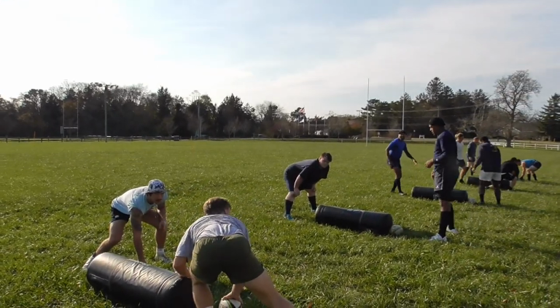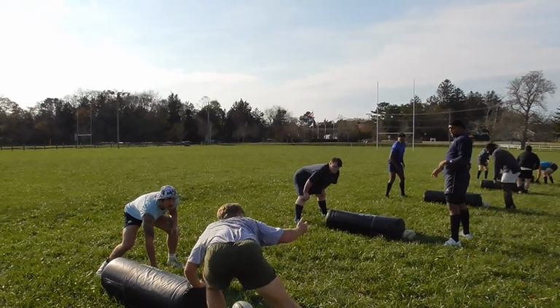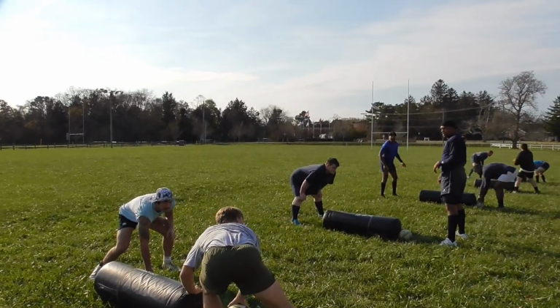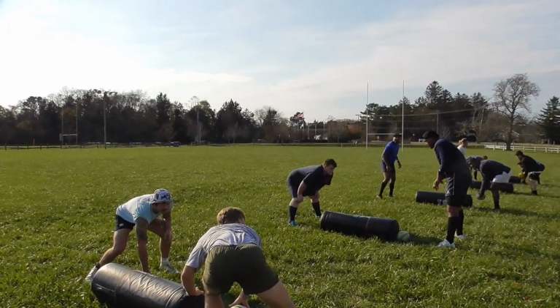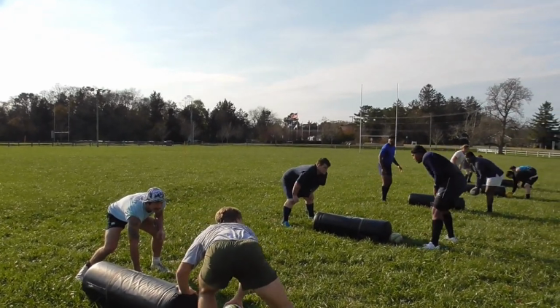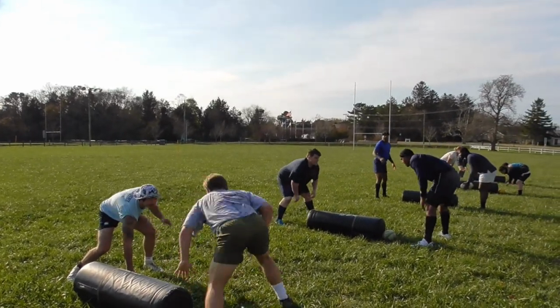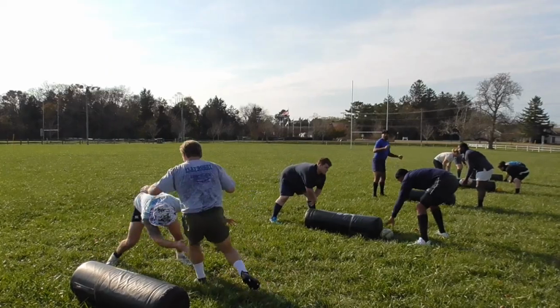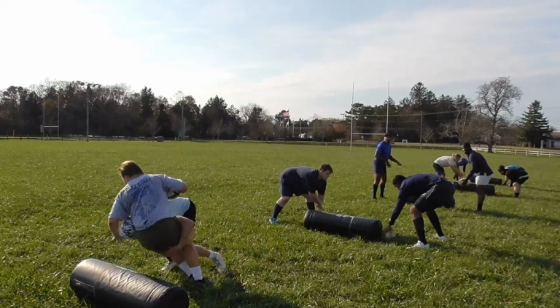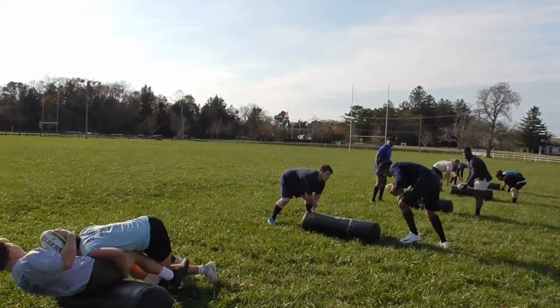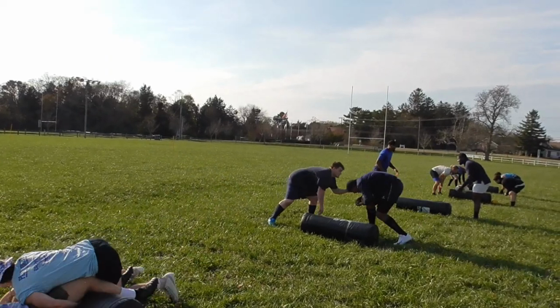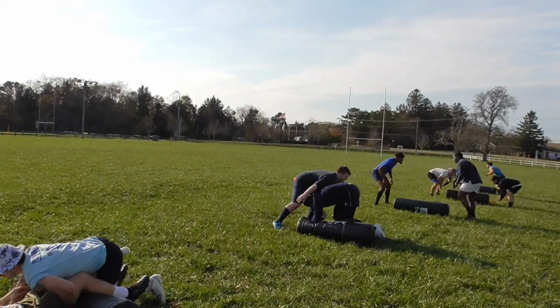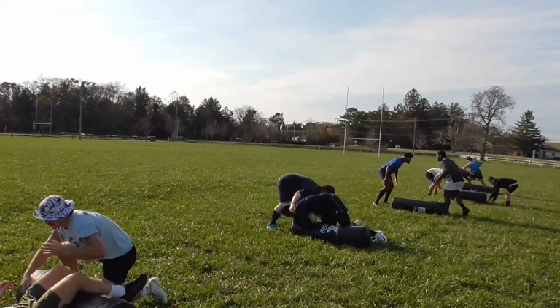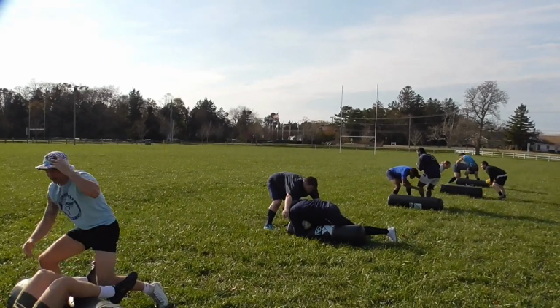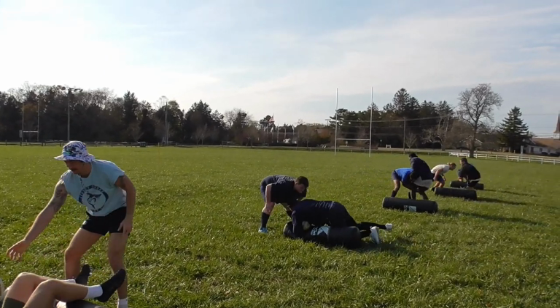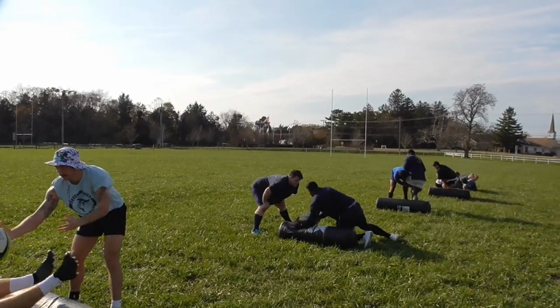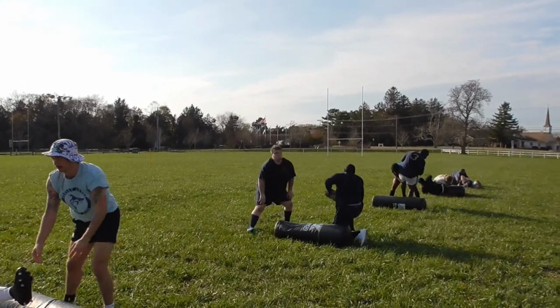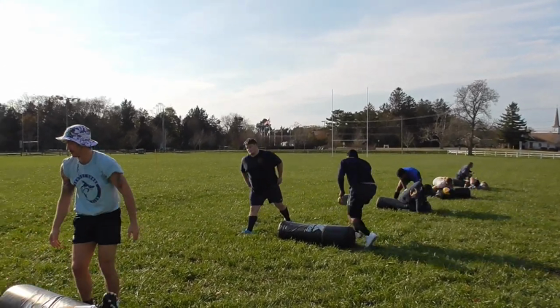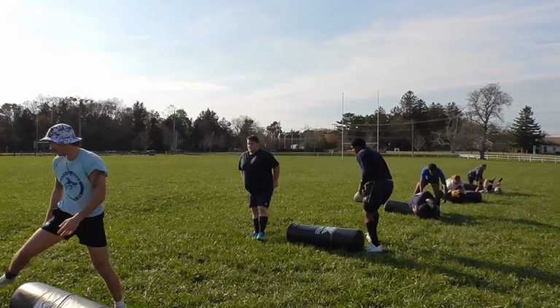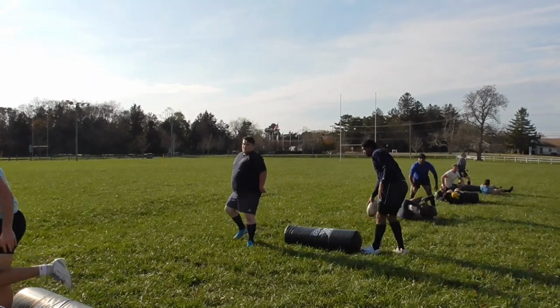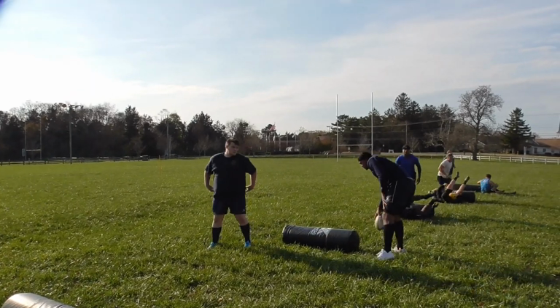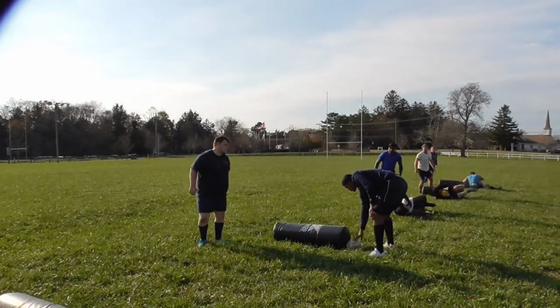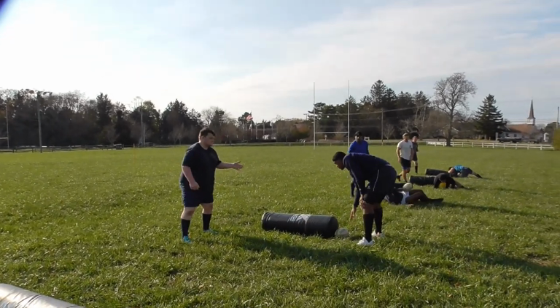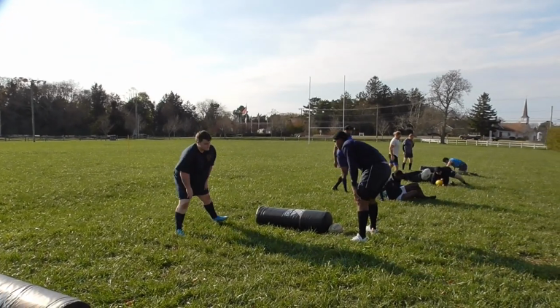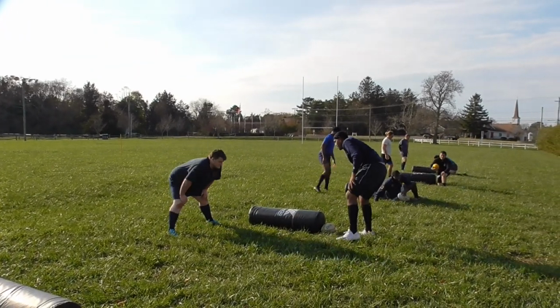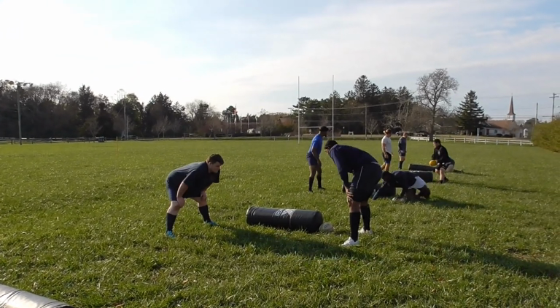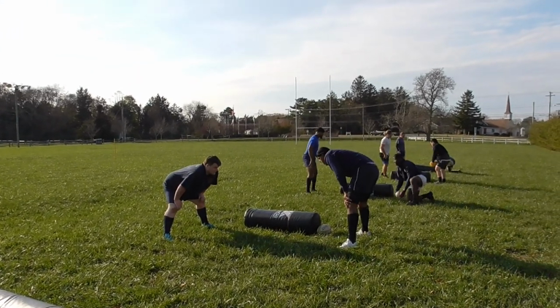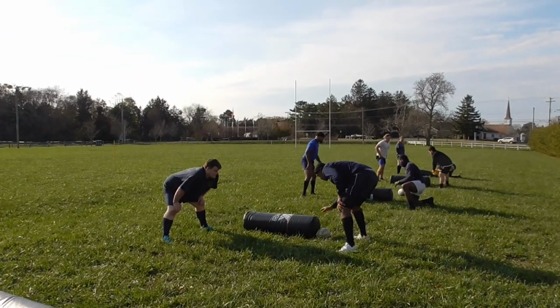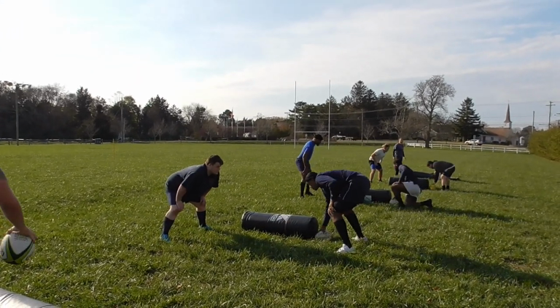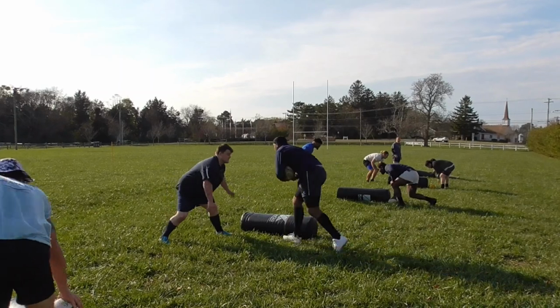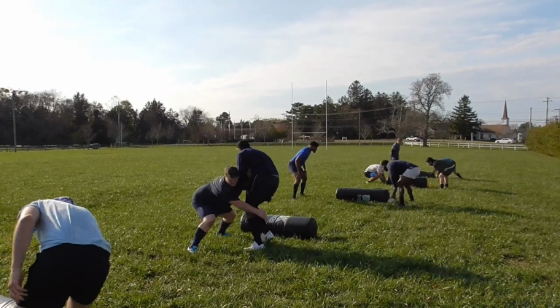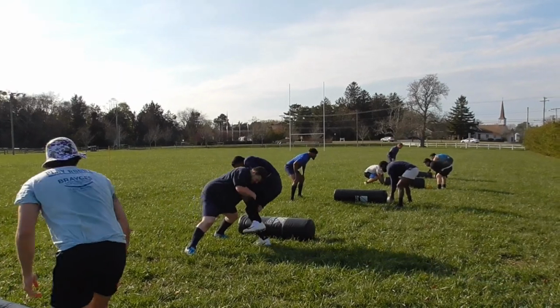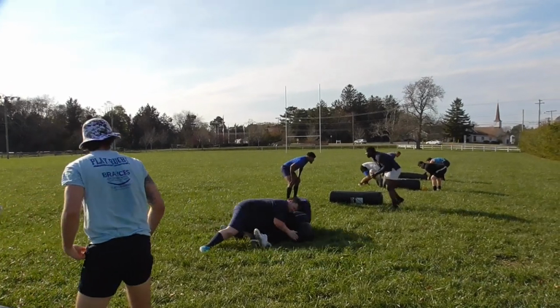Keep going. And definitely switch sides — switch right, switch left. Drive them to the ground. Make a good tackle, make a good rep. They're not going to get hurt — there's a tube there.